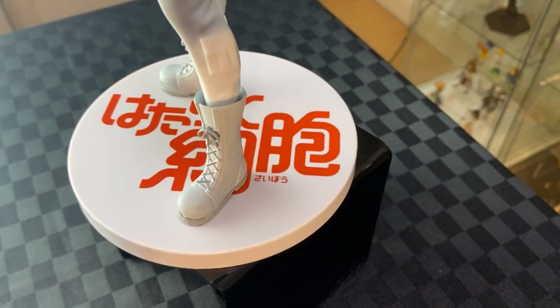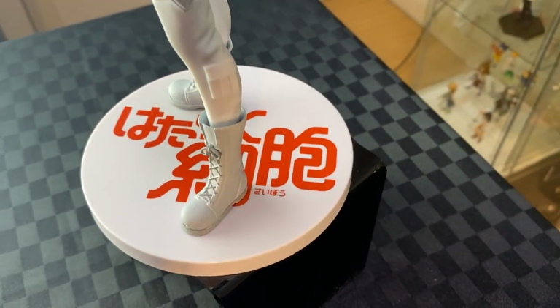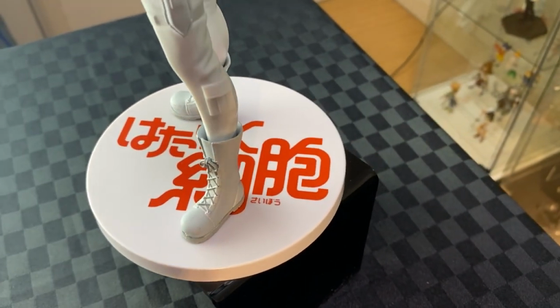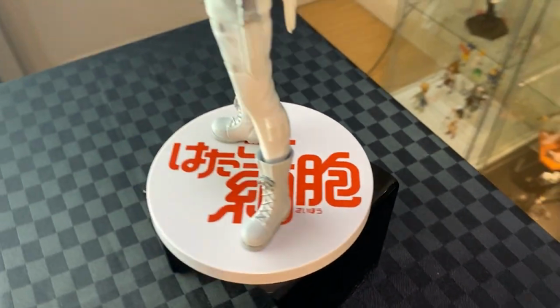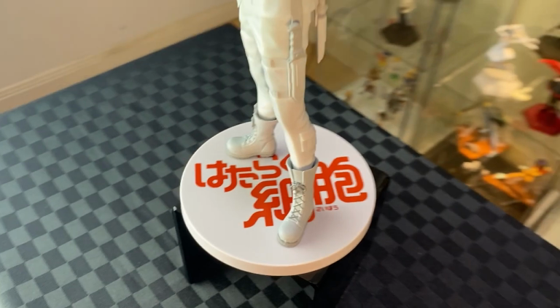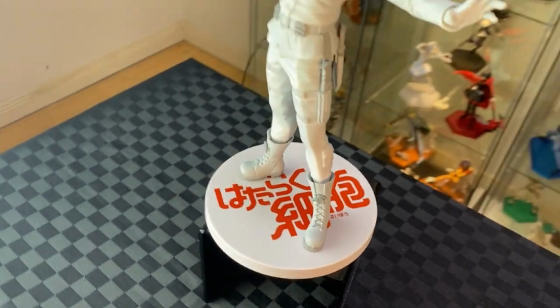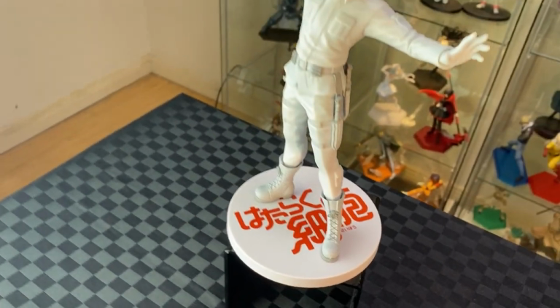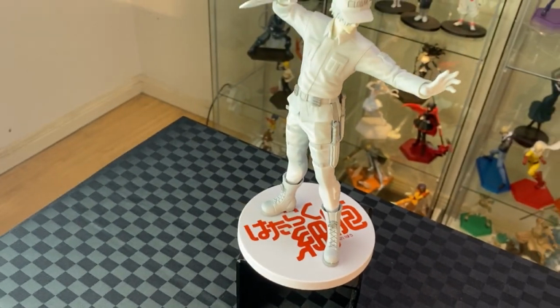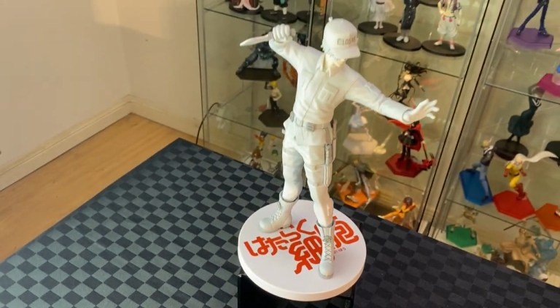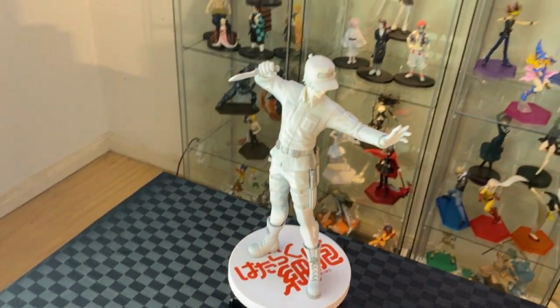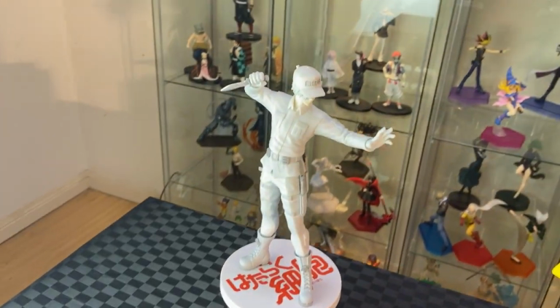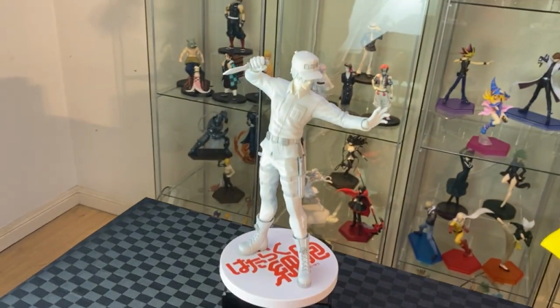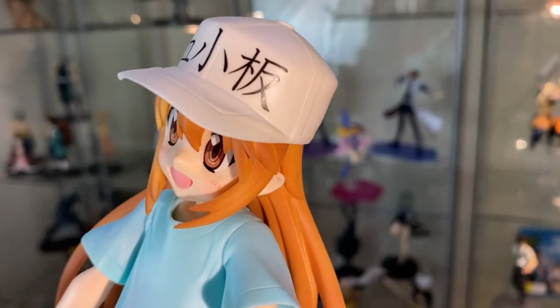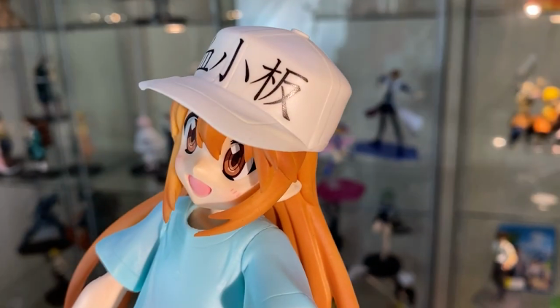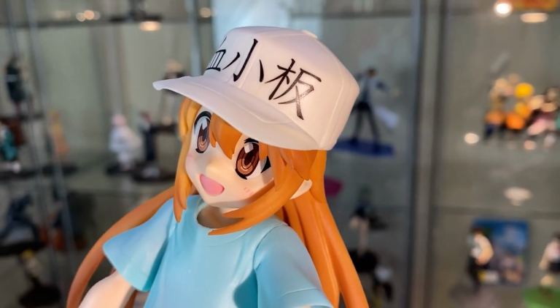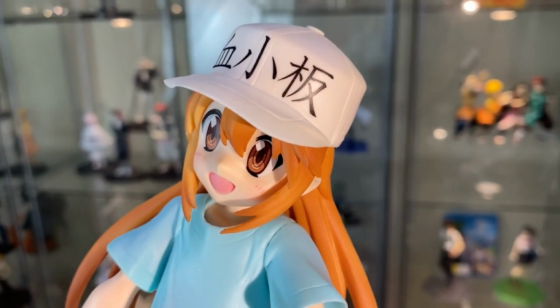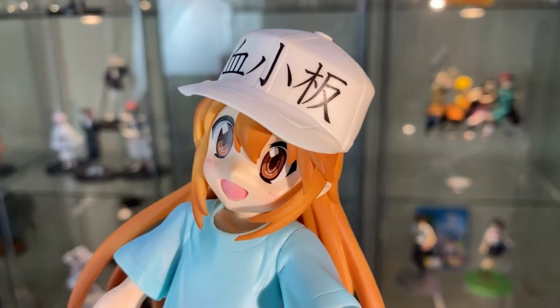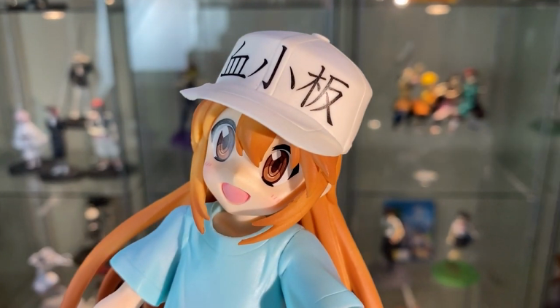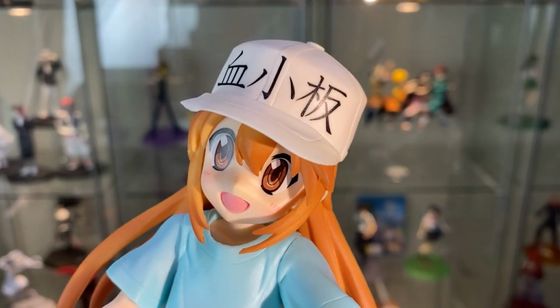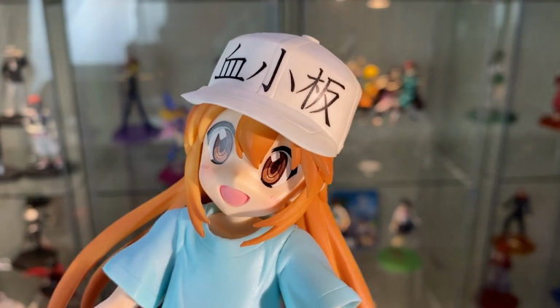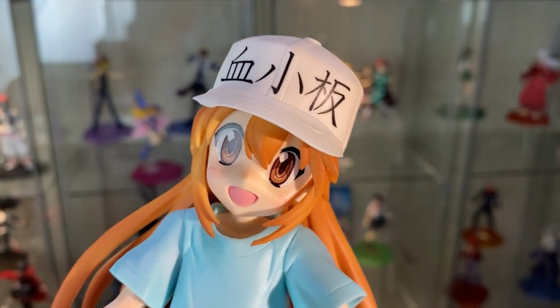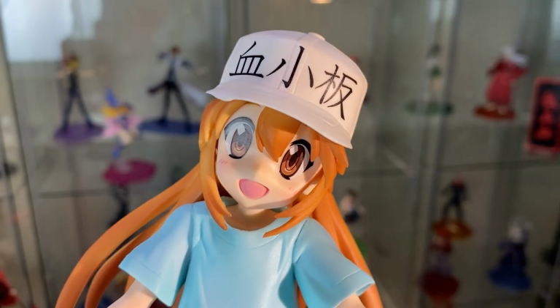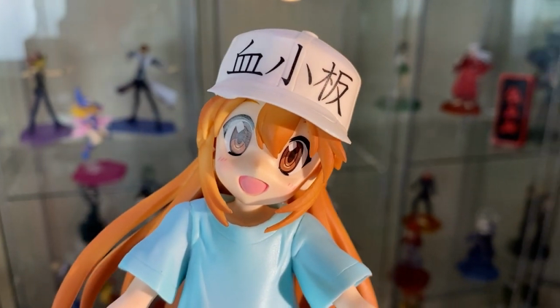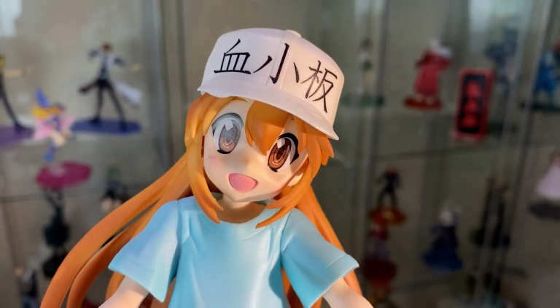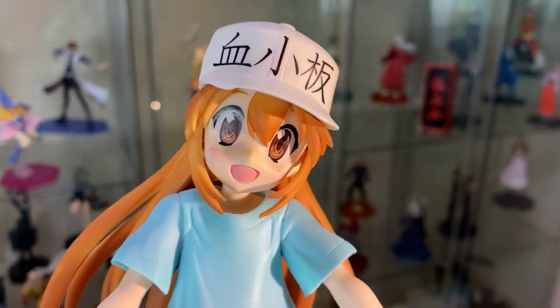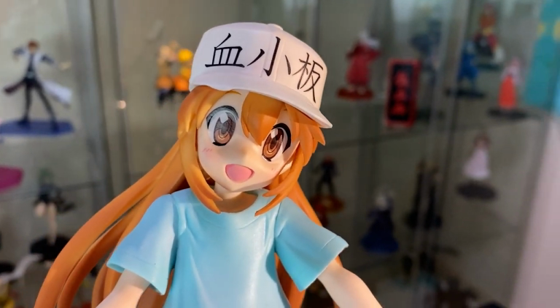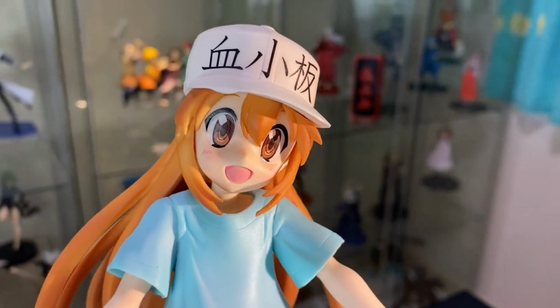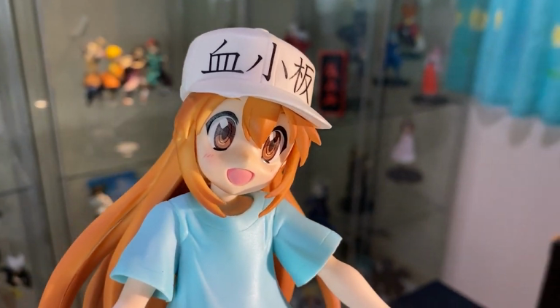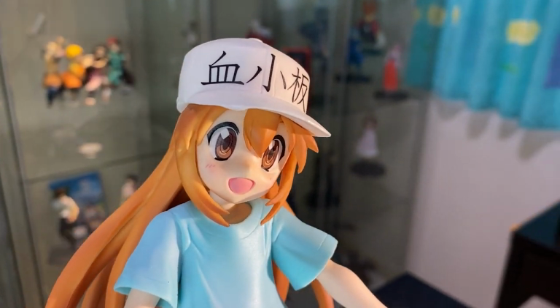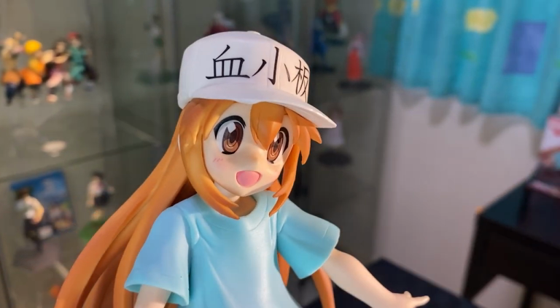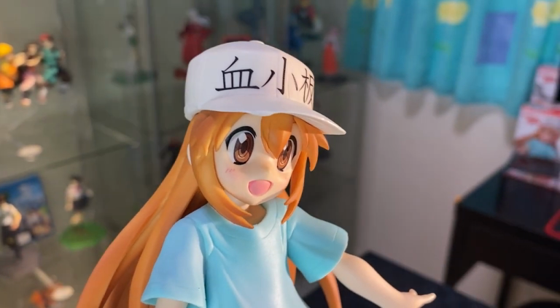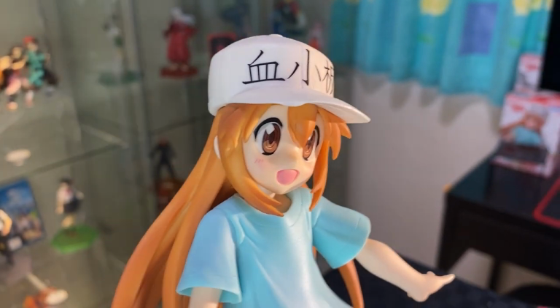Very great figure, really showing the power of this character. Let's look at the platelet figure. The character has 'platelet' on her cap, wearing big eyes and a smile with blushes on the cheek — really capturing the bubbly nature of the character.